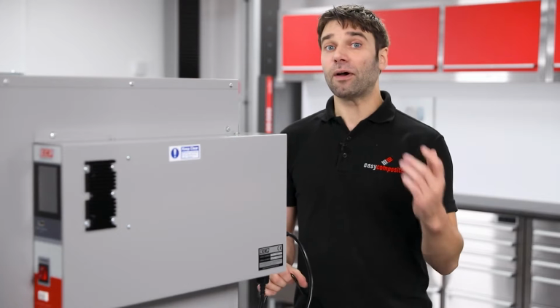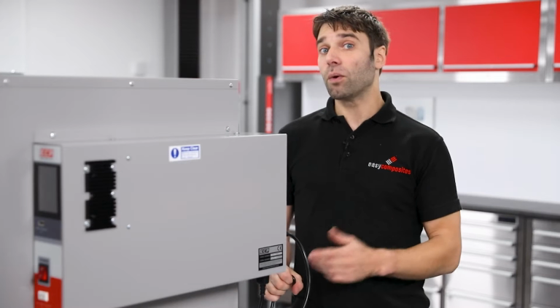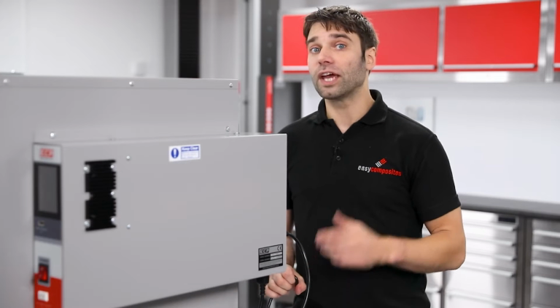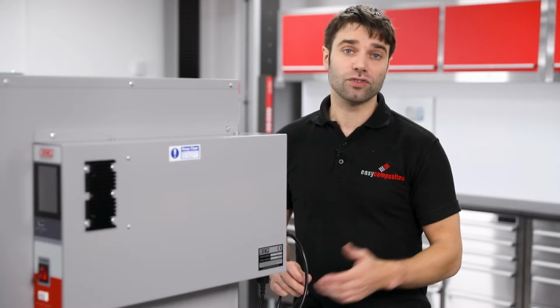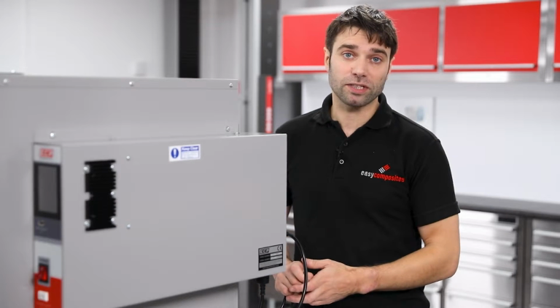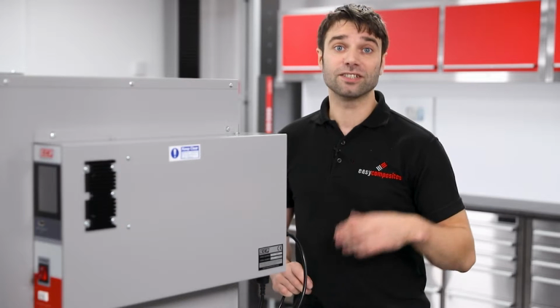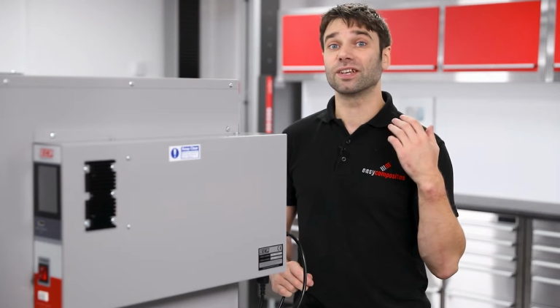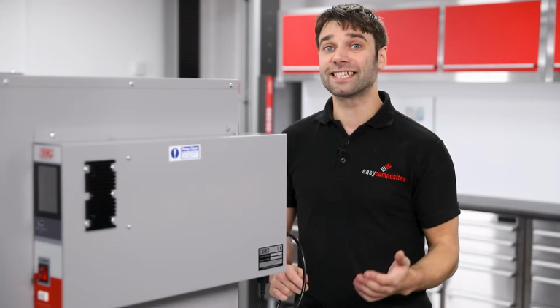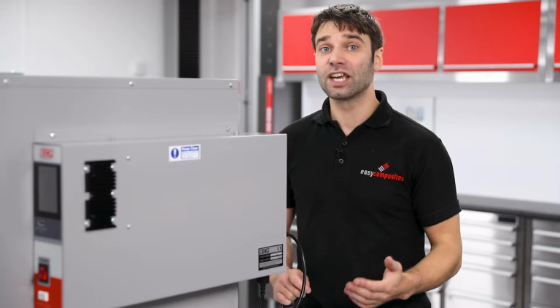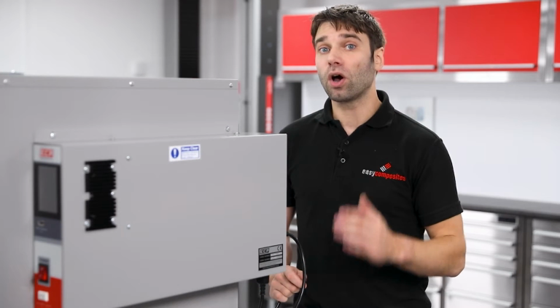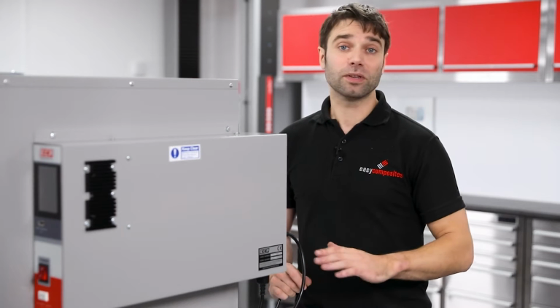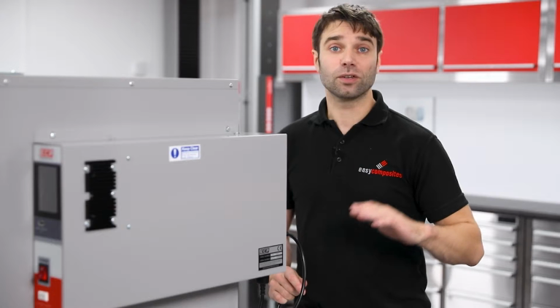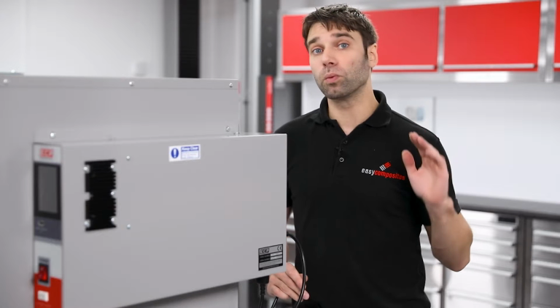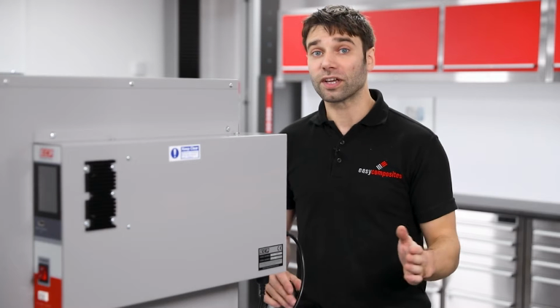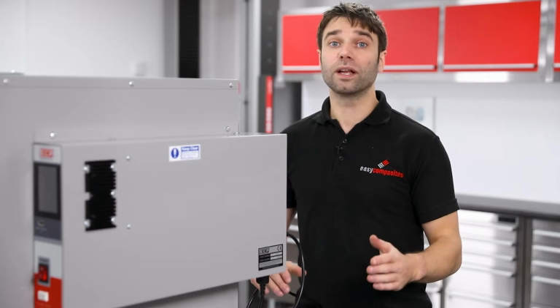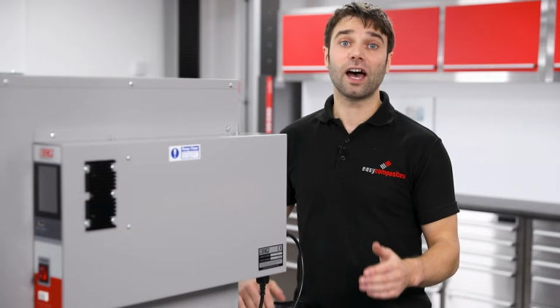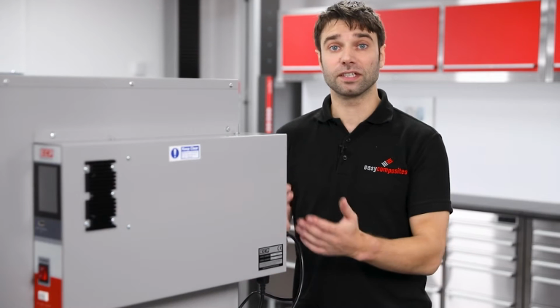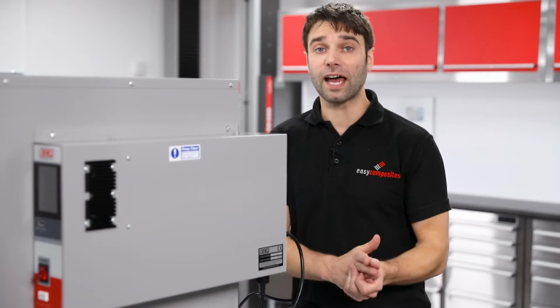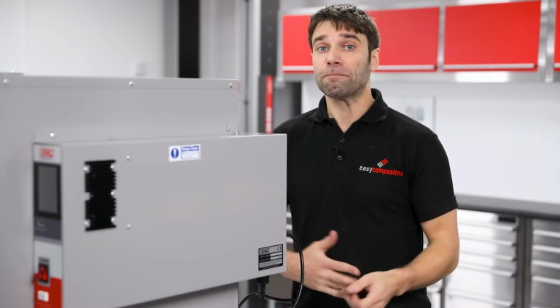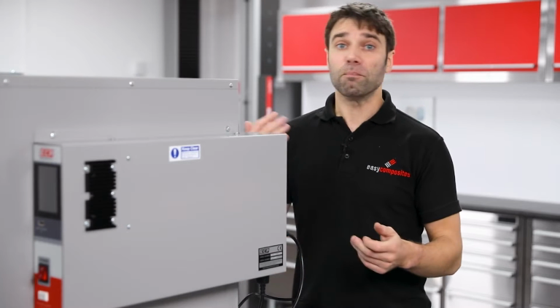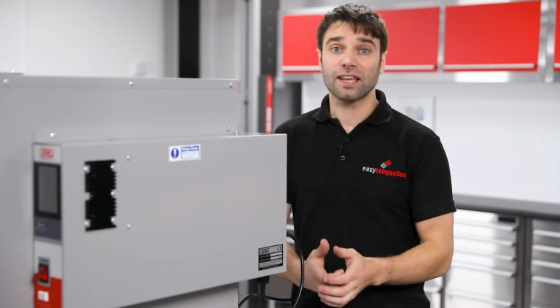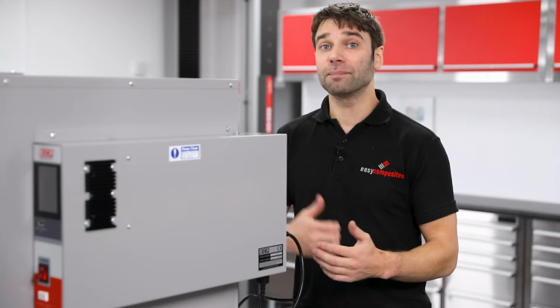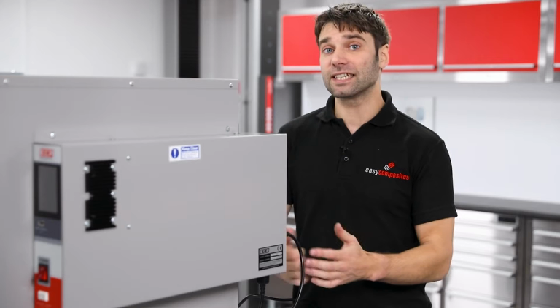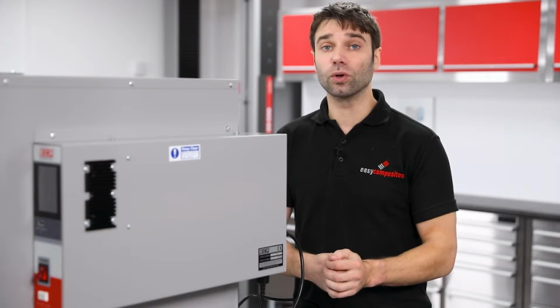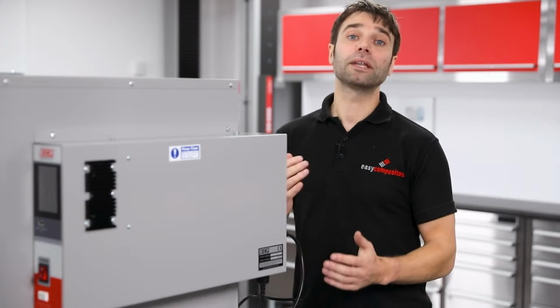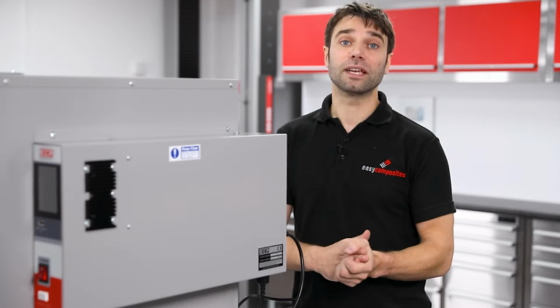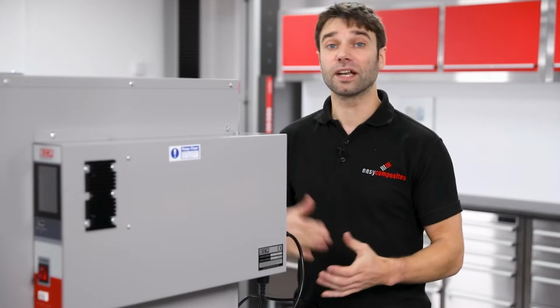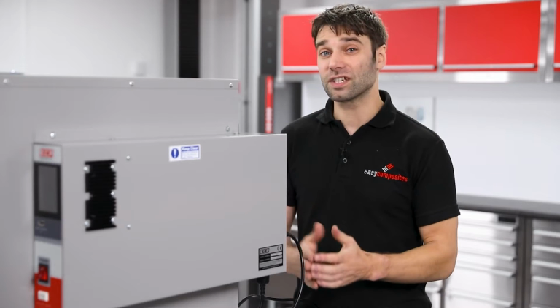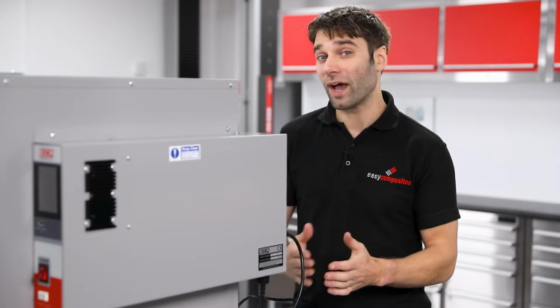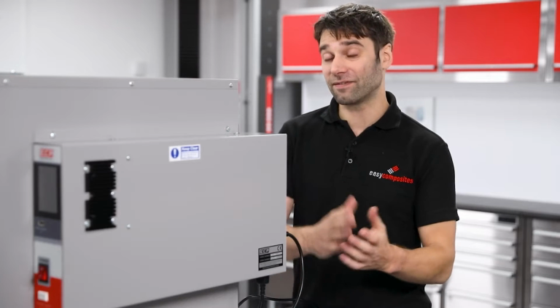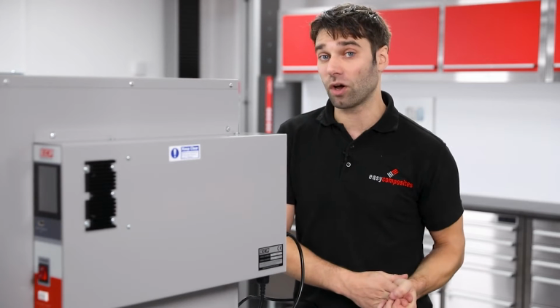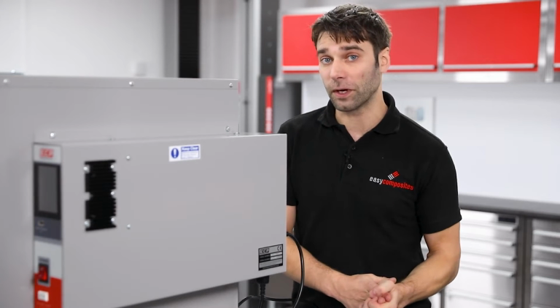However, if you are on a 110 volt supply, such as in the United States, you can't just plug this into a normal wall socket — you will need a high voltage supply. Most of the time that can be easily installed, but please speak to an electrician beforehand to see if this is an option for you.